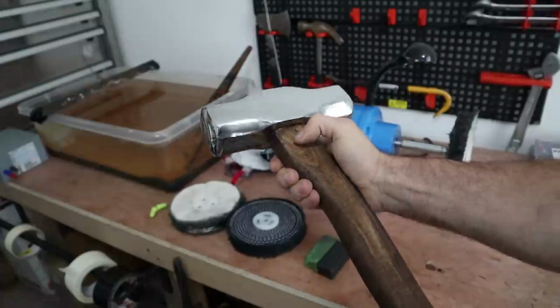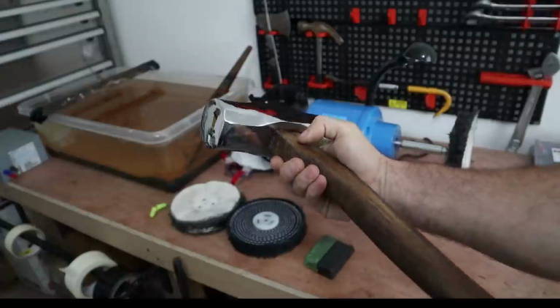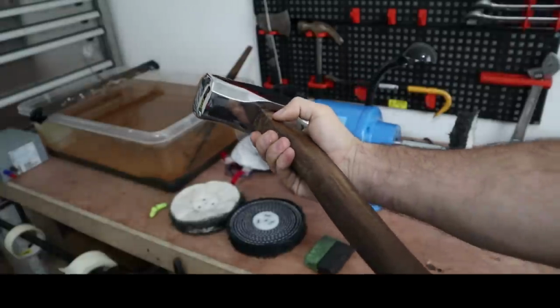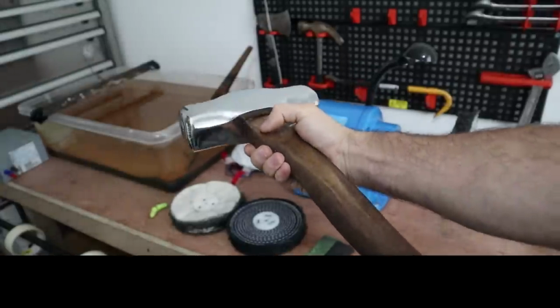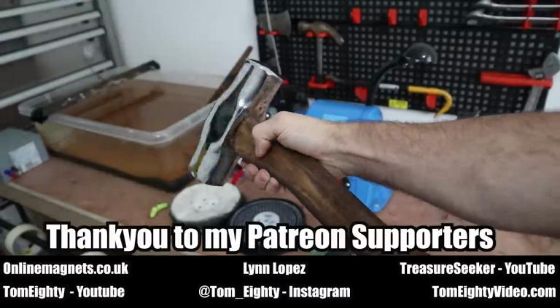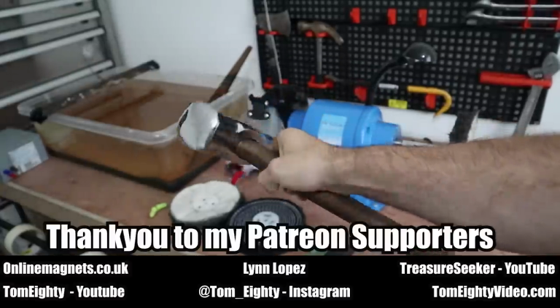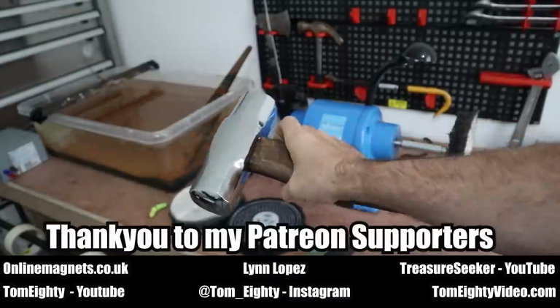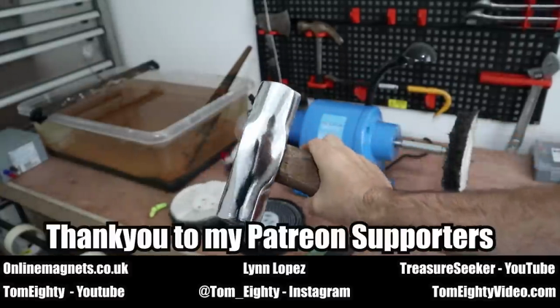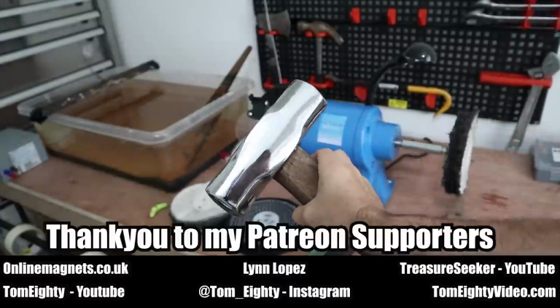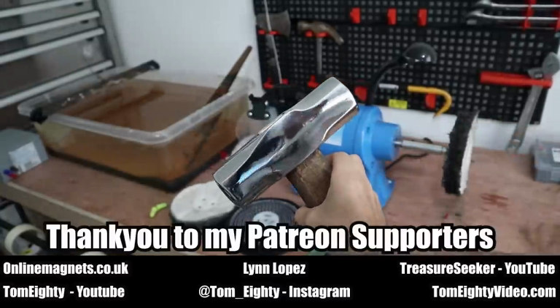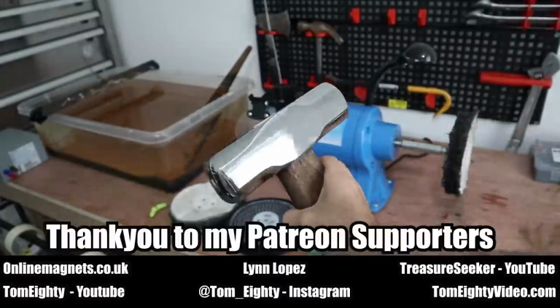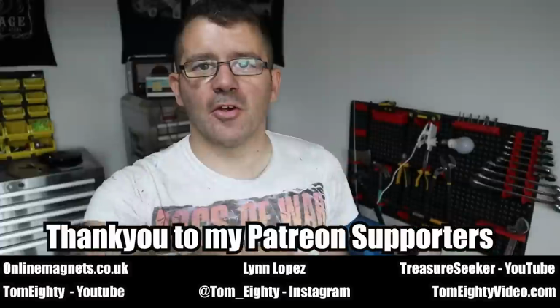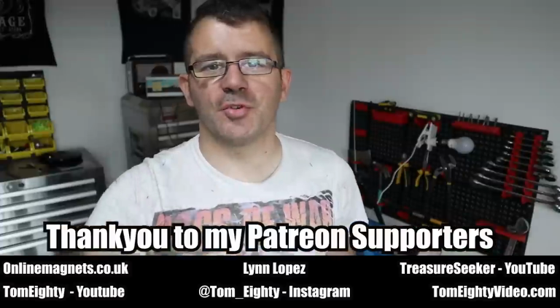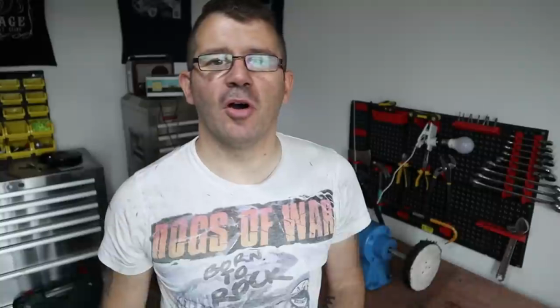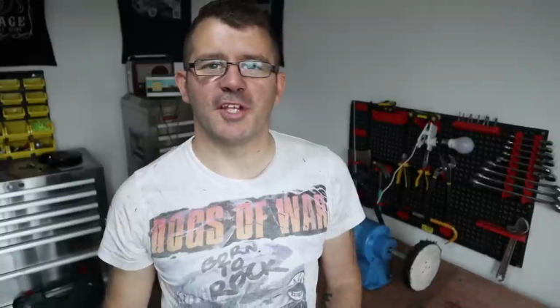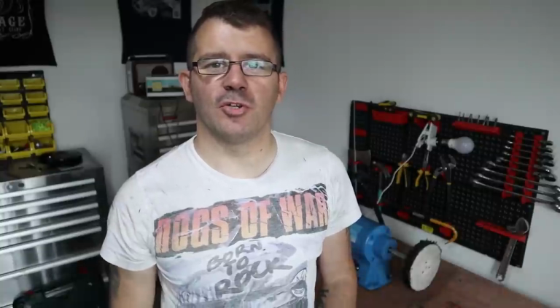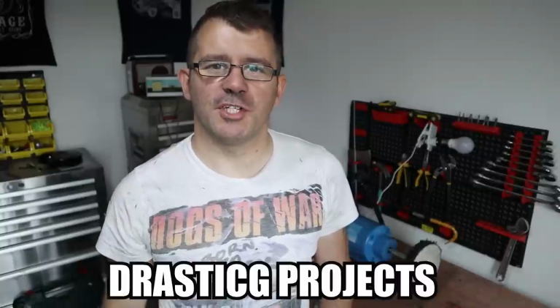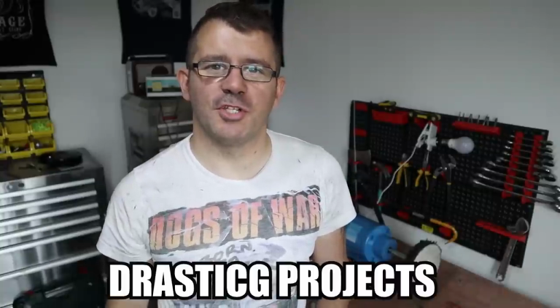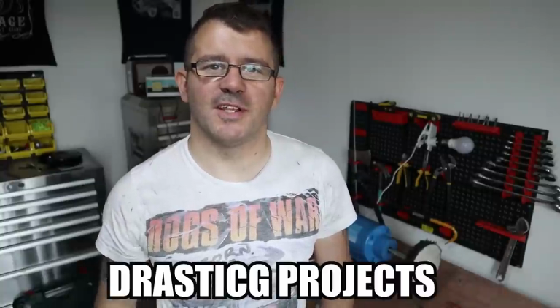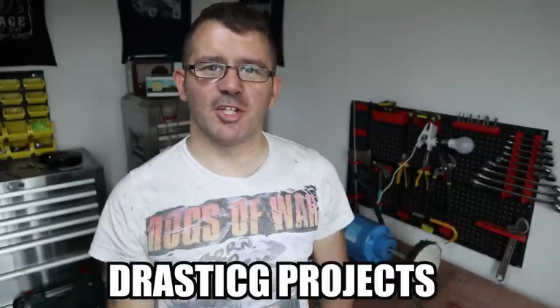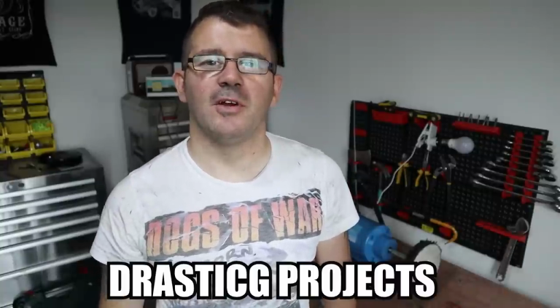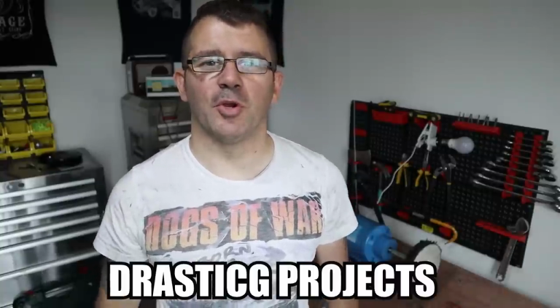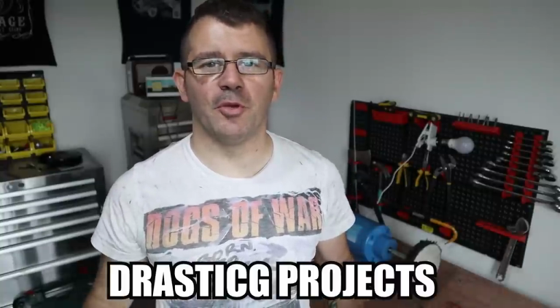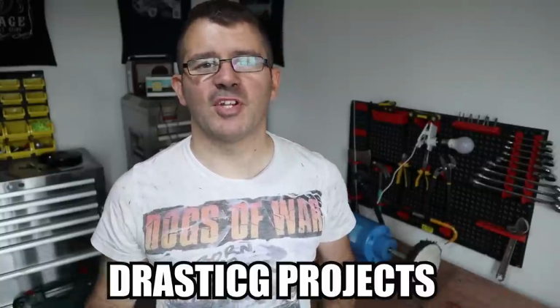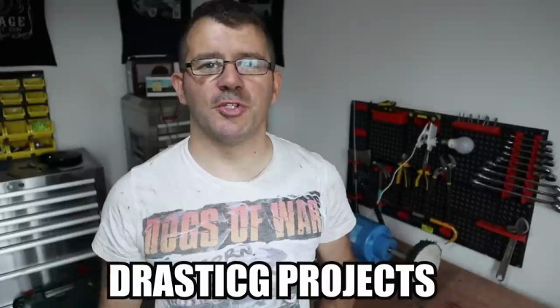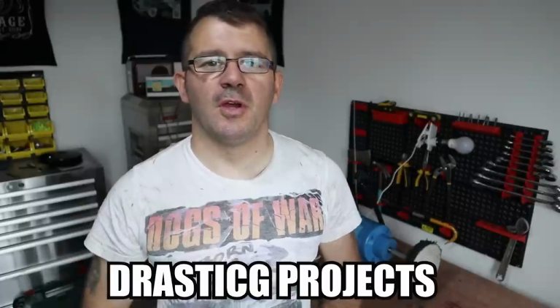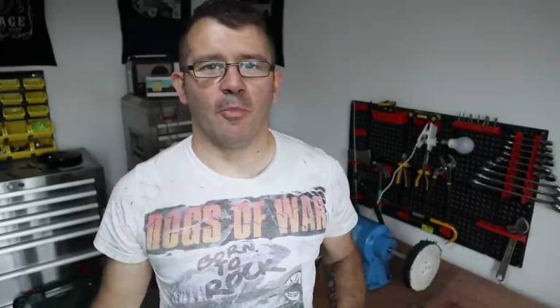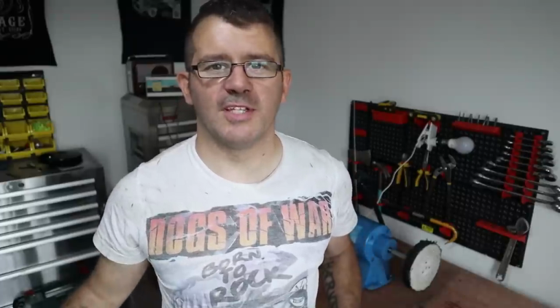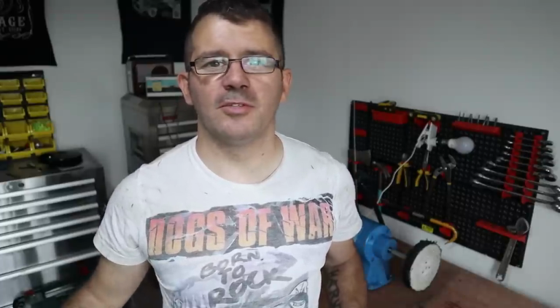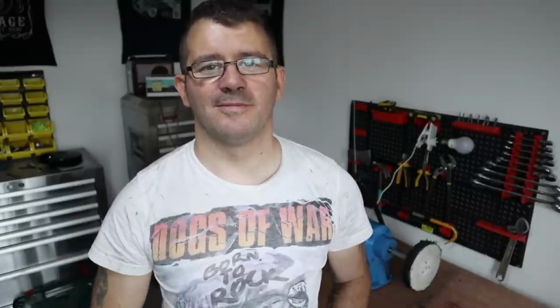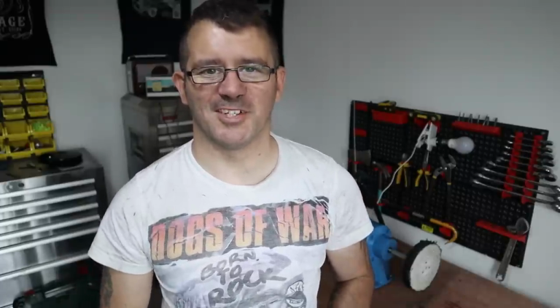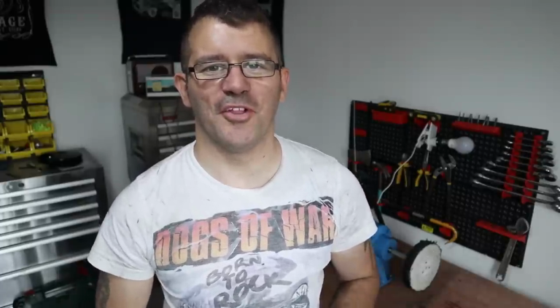If you want to see more videos of me doing restorations, I'll put a link to my channel in the card or in the description below. The channel's called Trusted G Projects — that's my second channel where I'm going to be doing more restorations and more crazy builds. I'll see you over there.